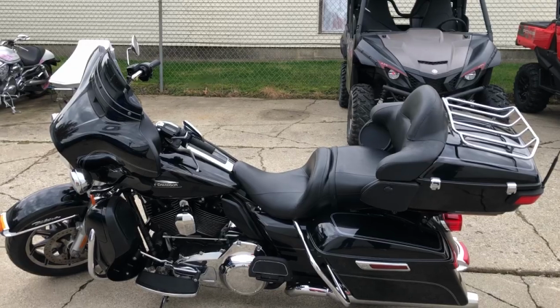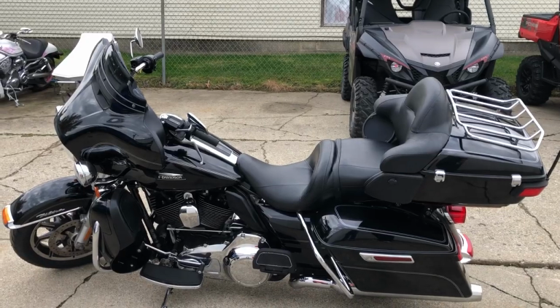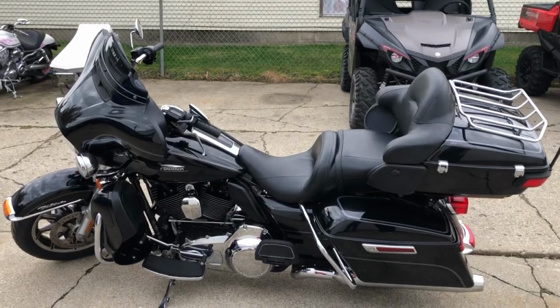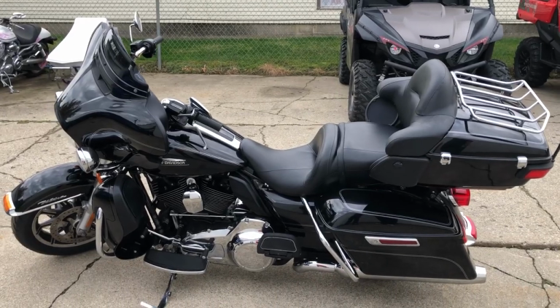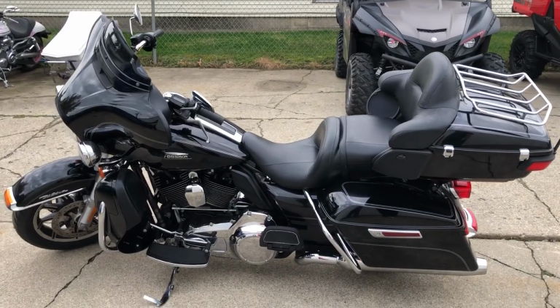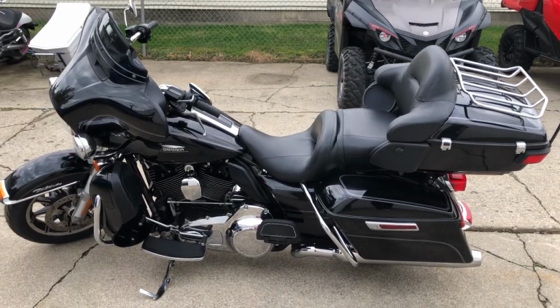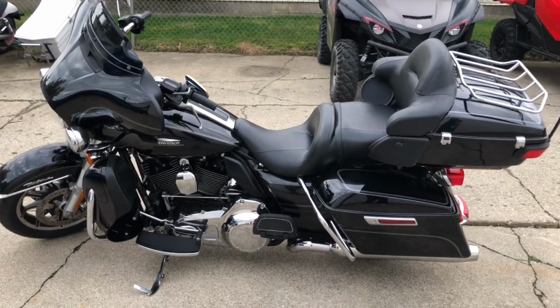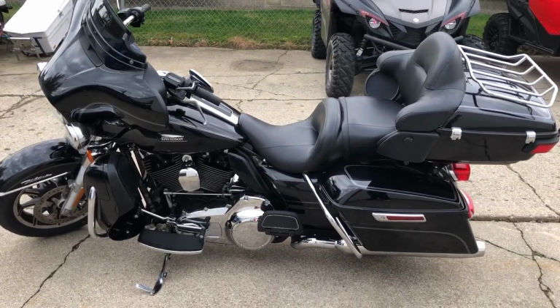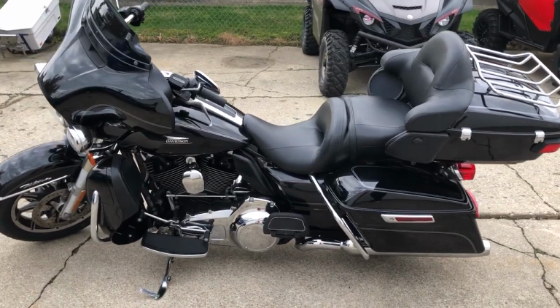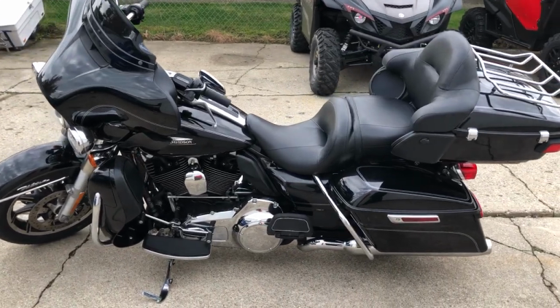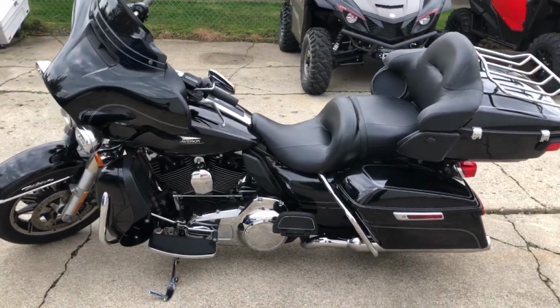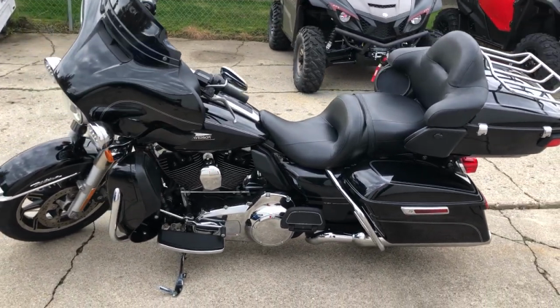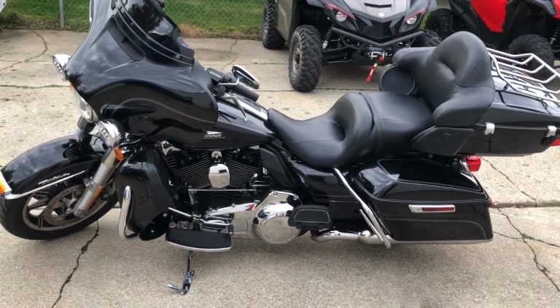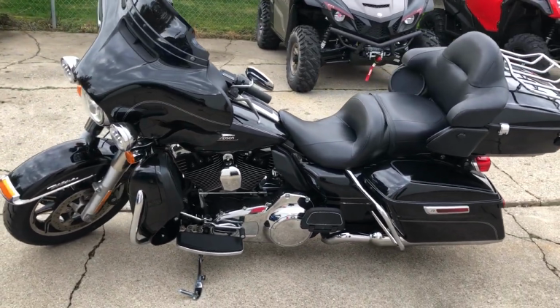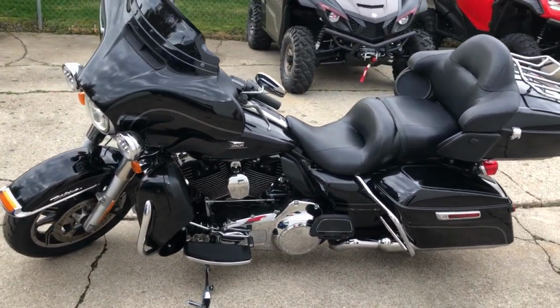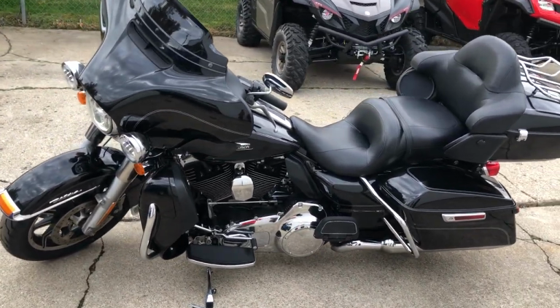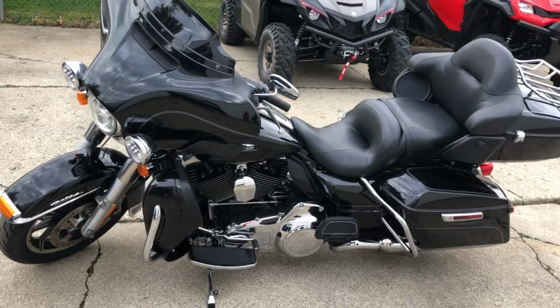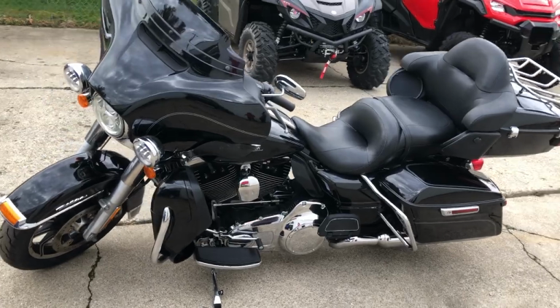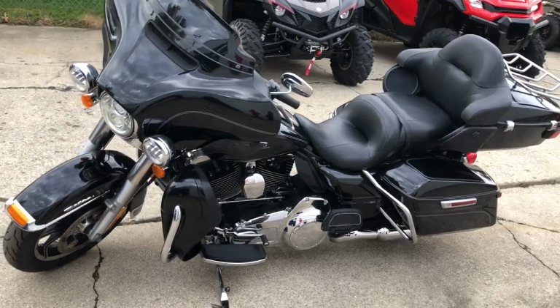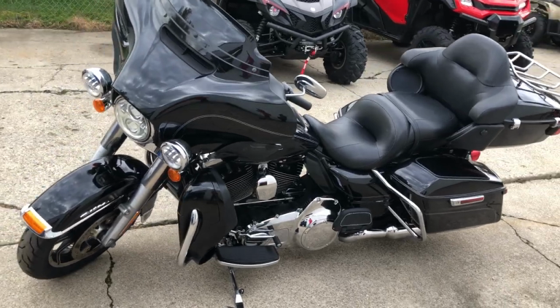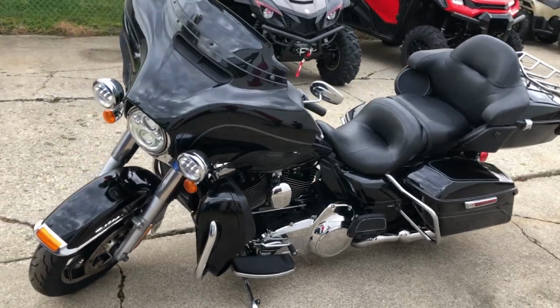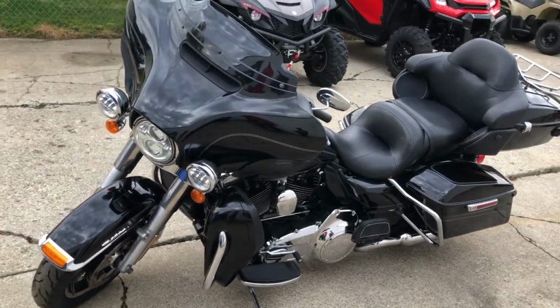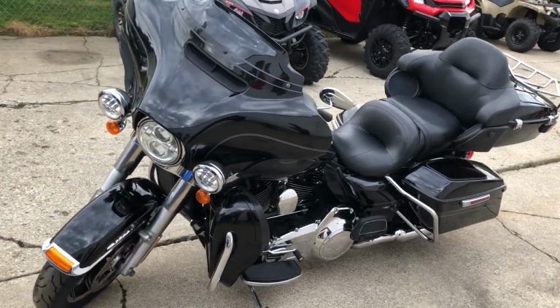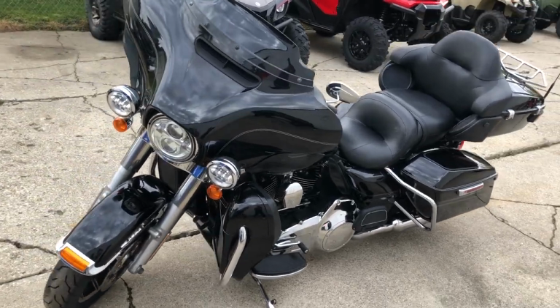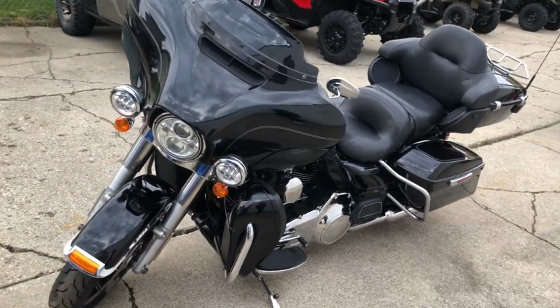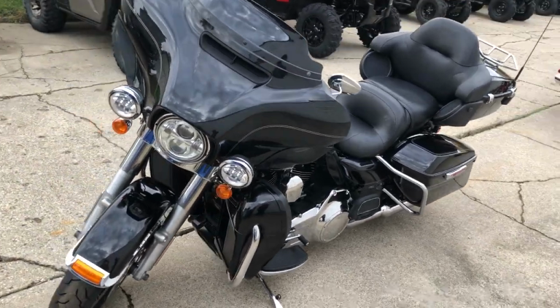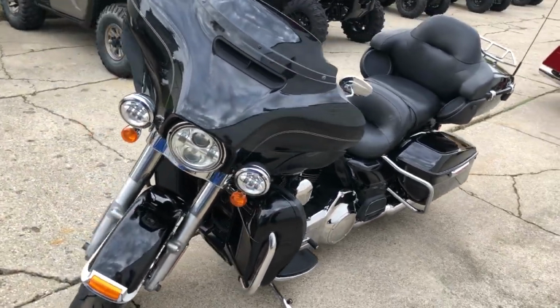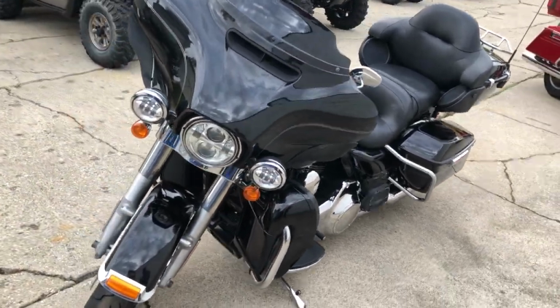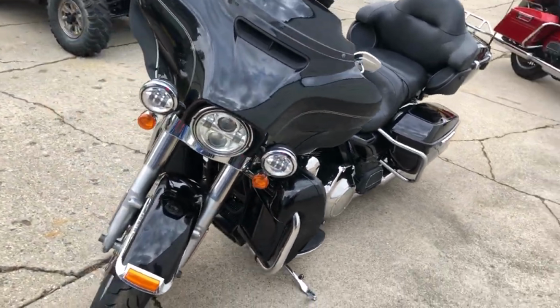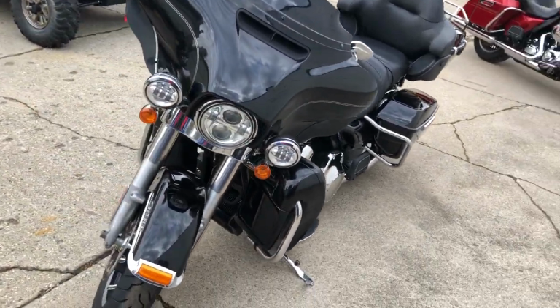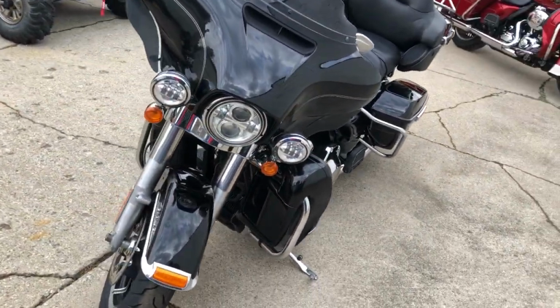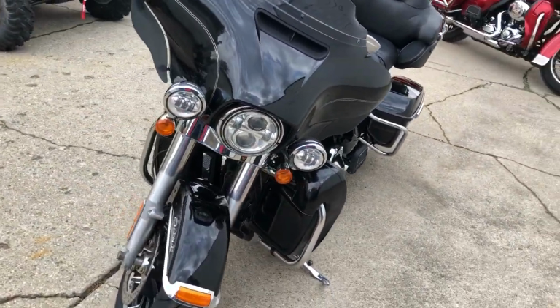Hey guys, ApprovalPowerSports.com here doing some videos on some stuff that just came in. Check this one out. 2016 Ultra Classic for sale. This one's all stock, there's no modifications.